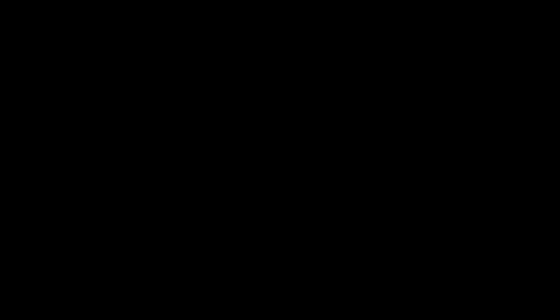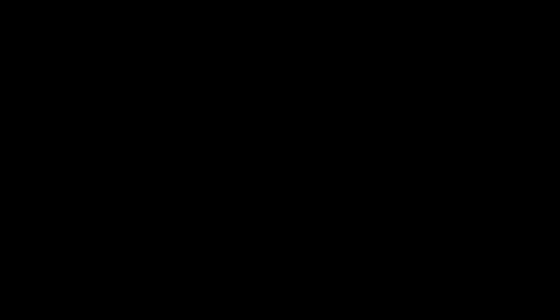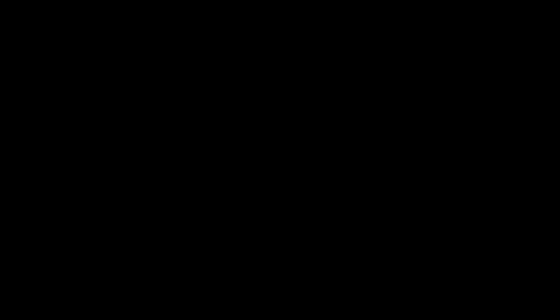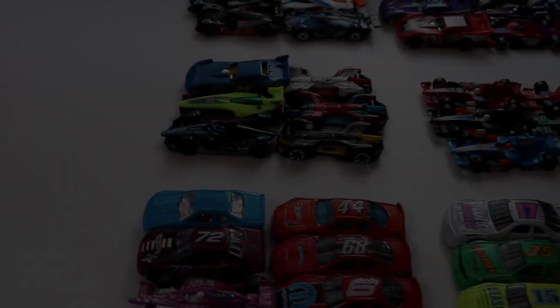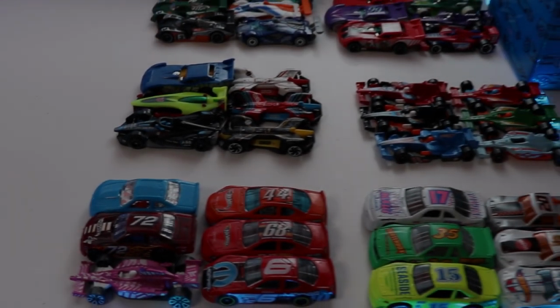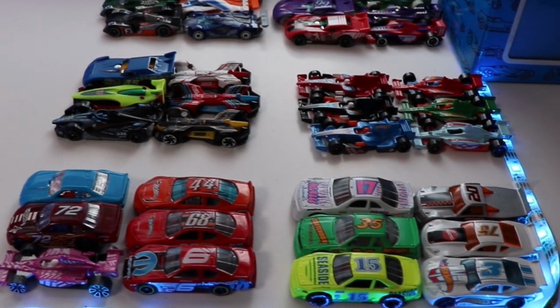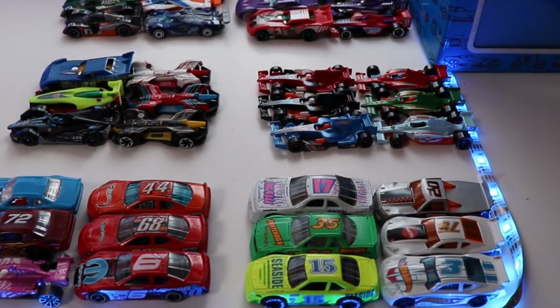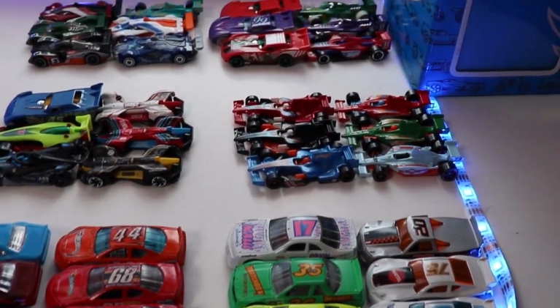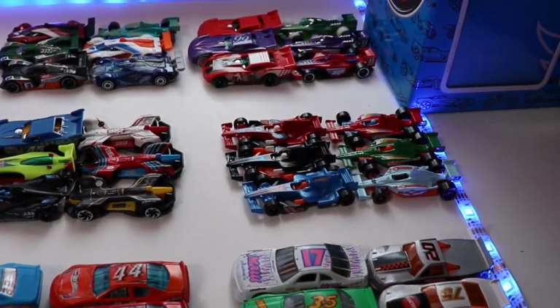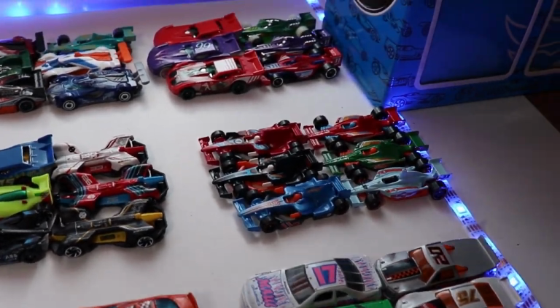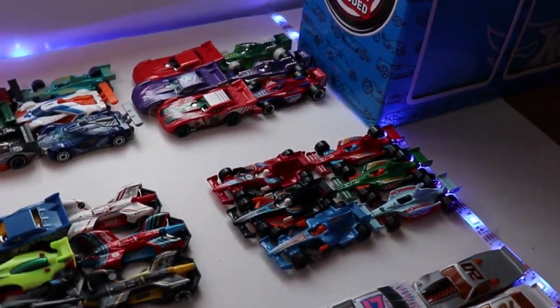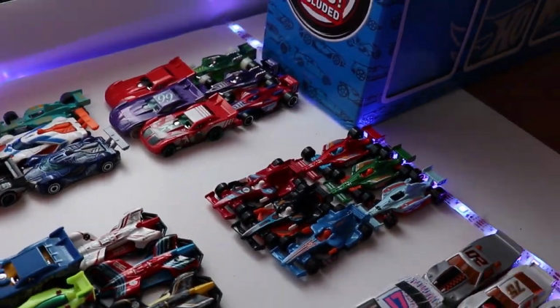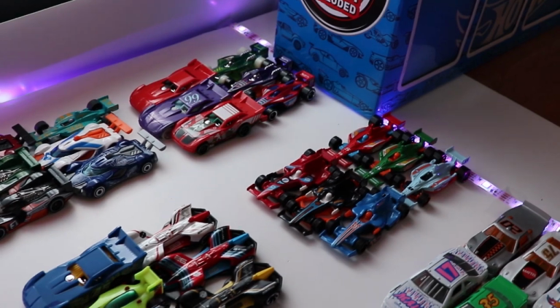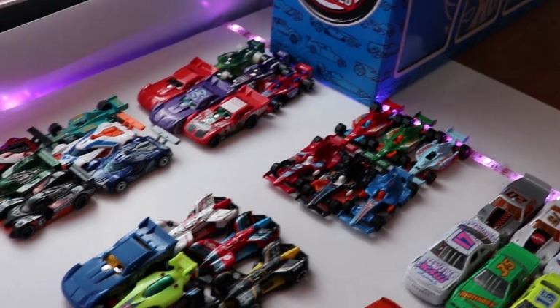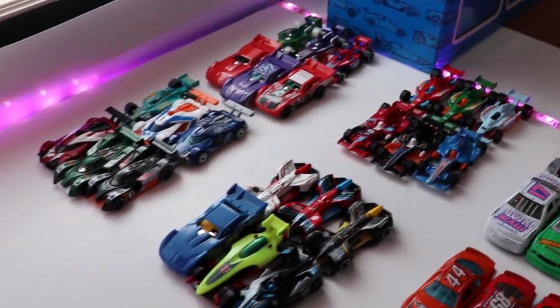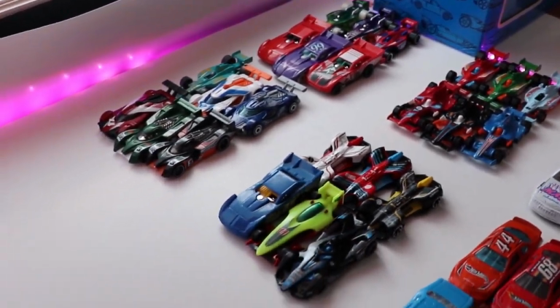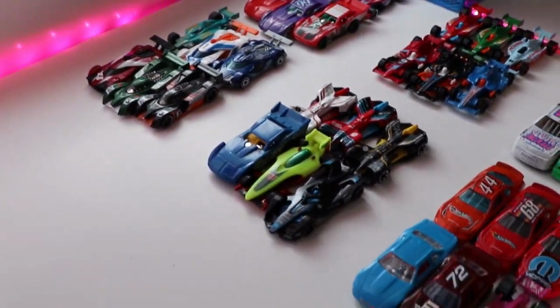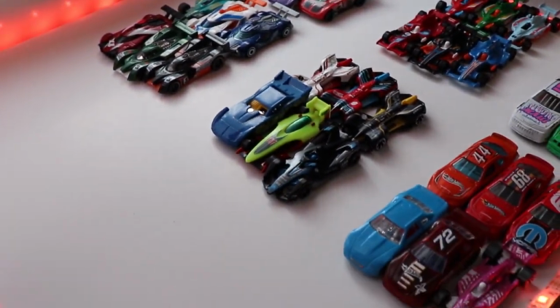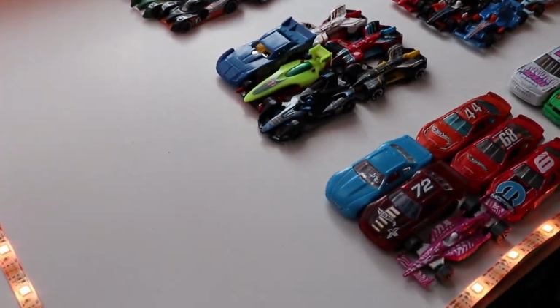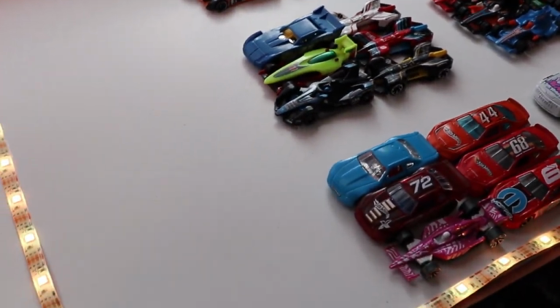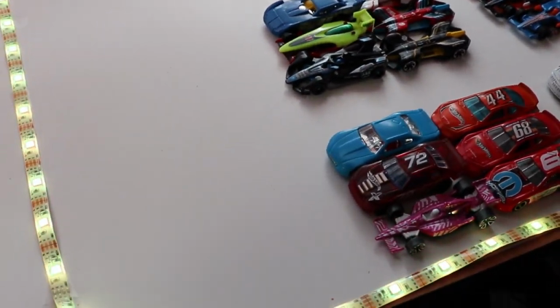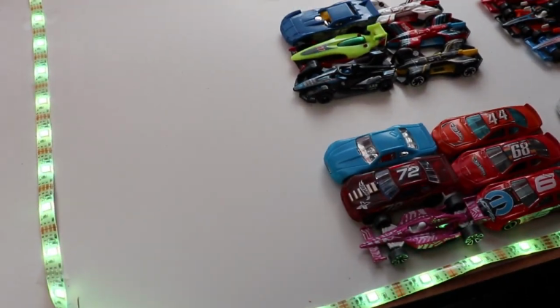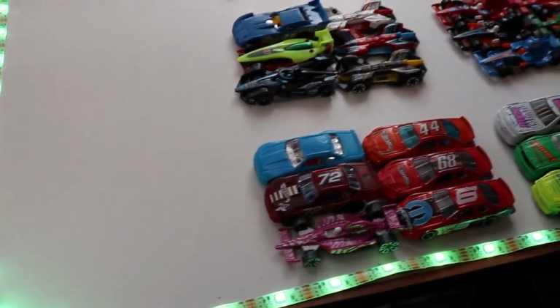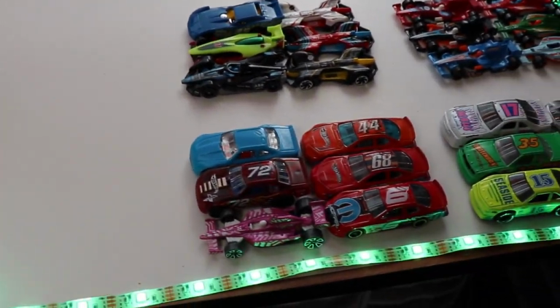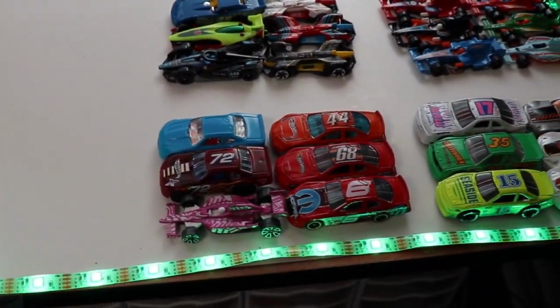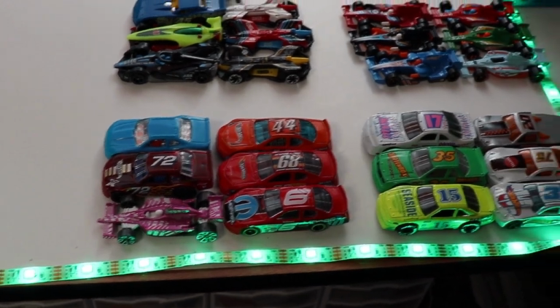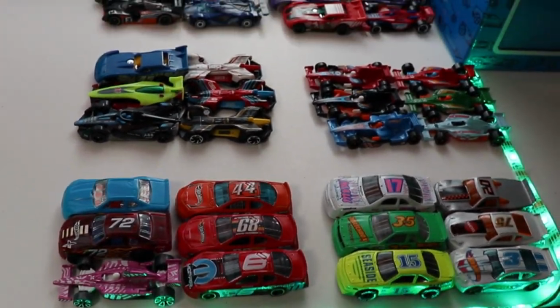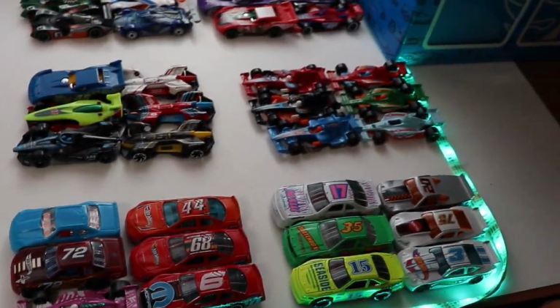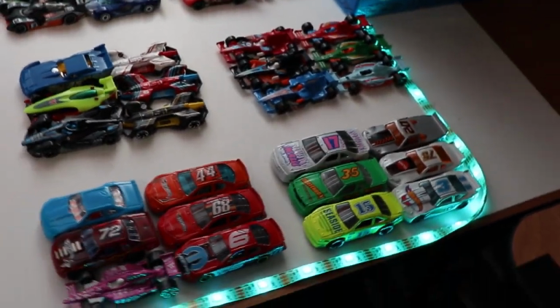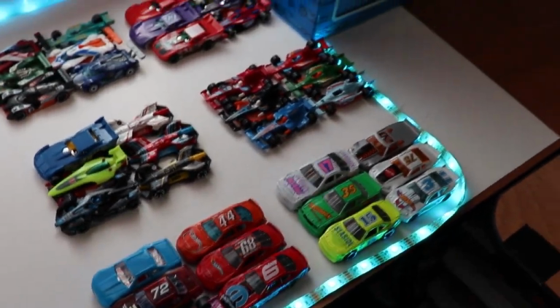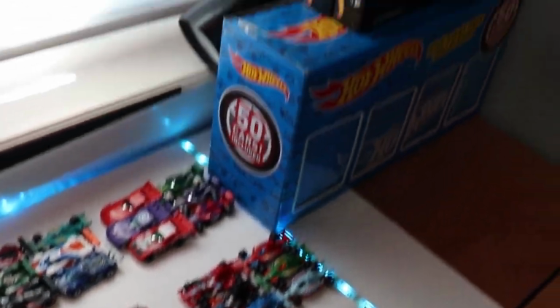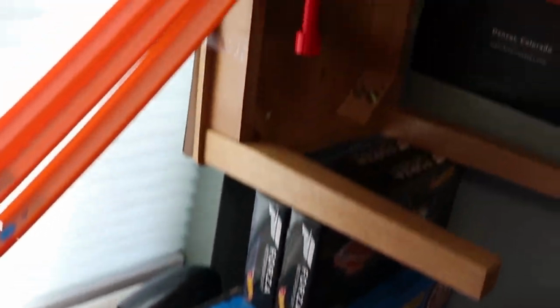Hey racers, John Racer3 today back for a special video of the 2020 series. Today we have a lot of super cool cars ready to take on our Daytona 500 special.